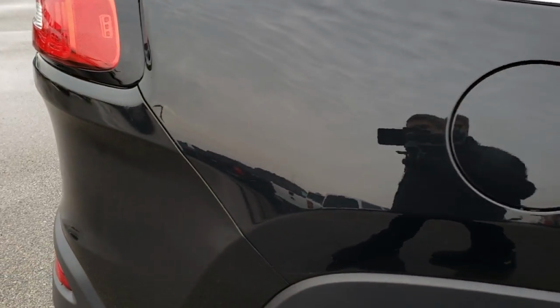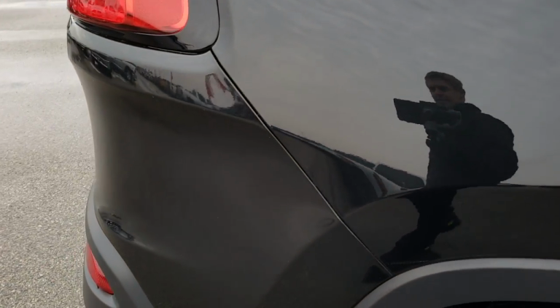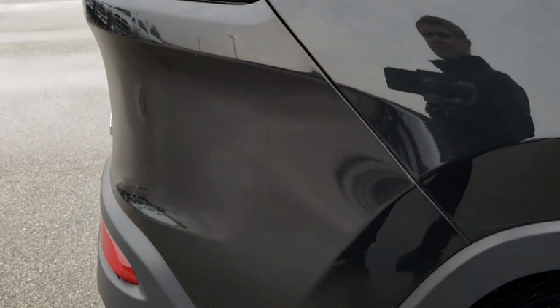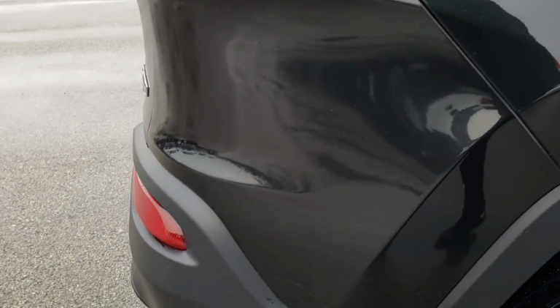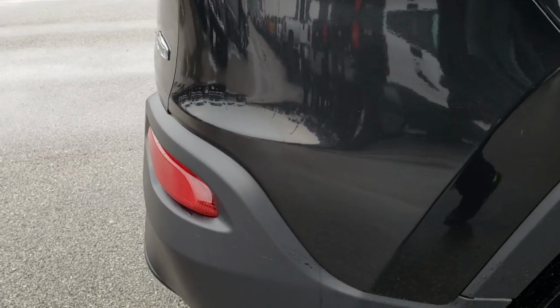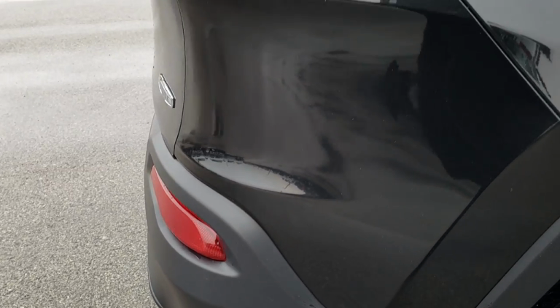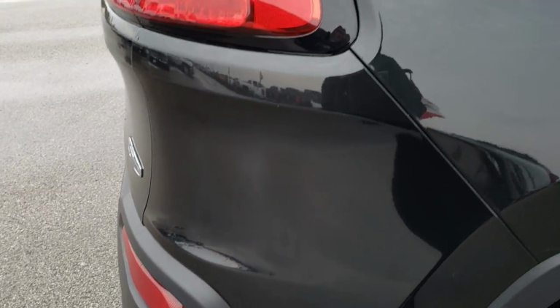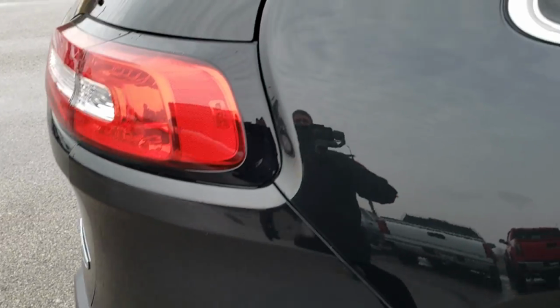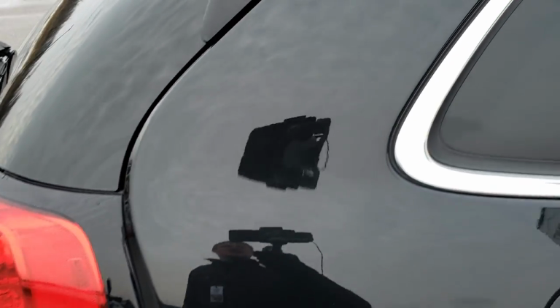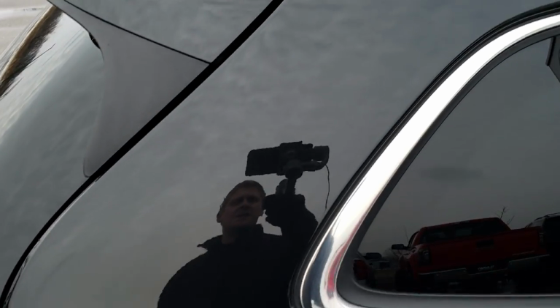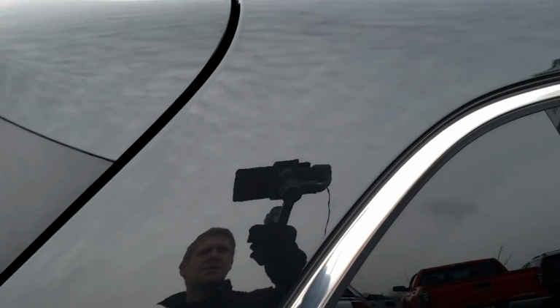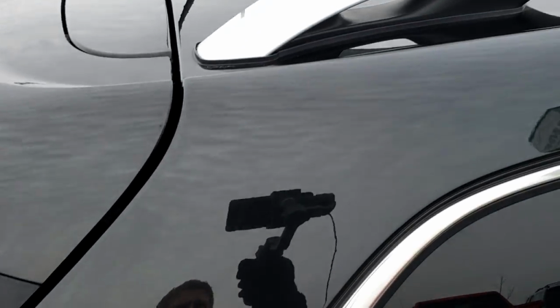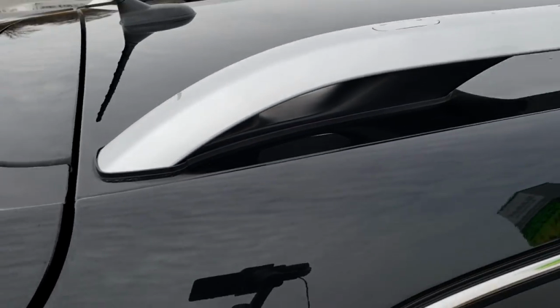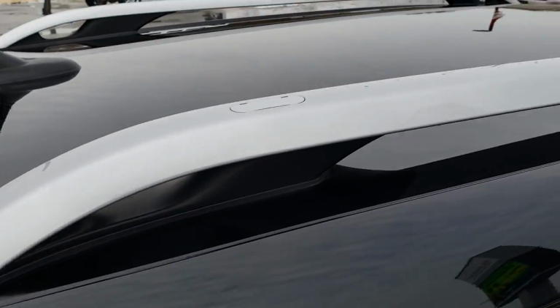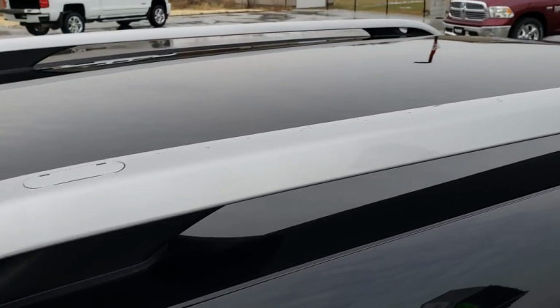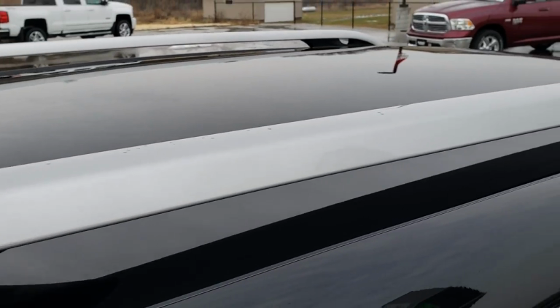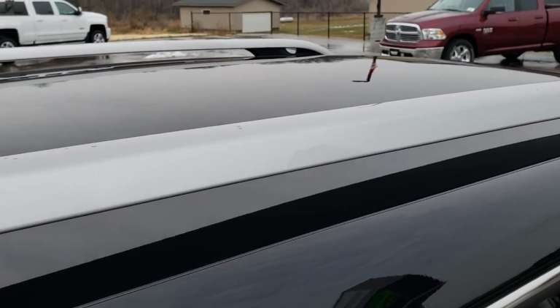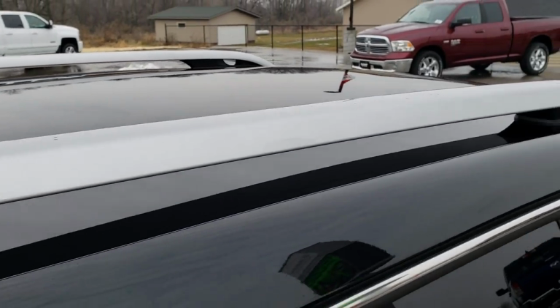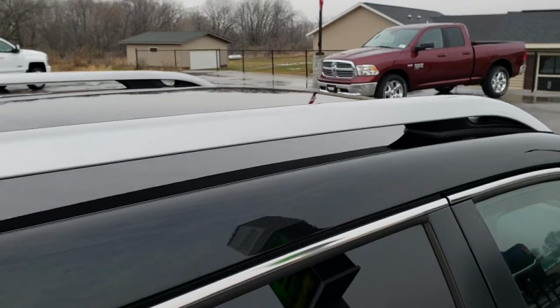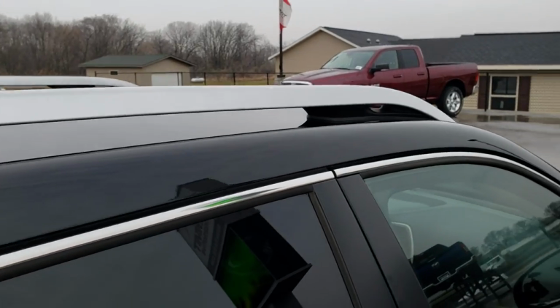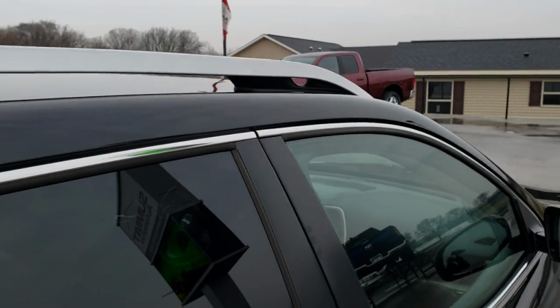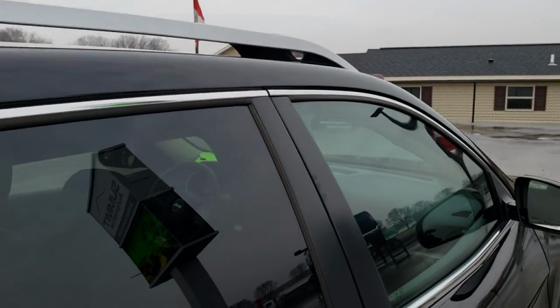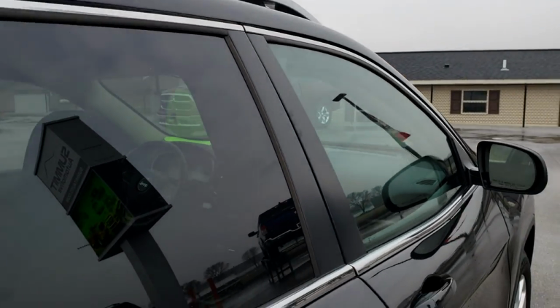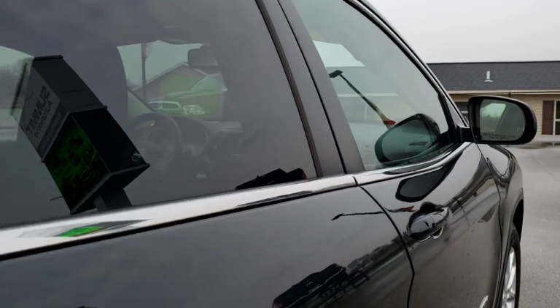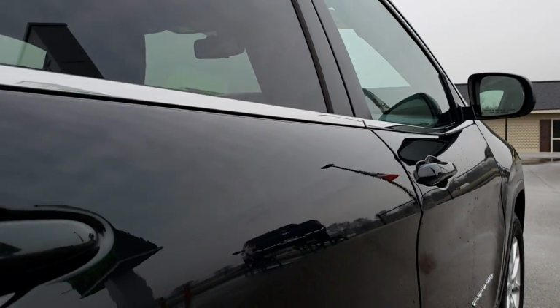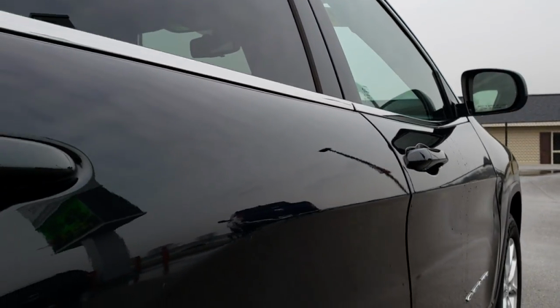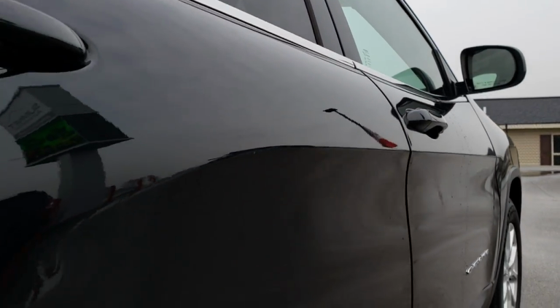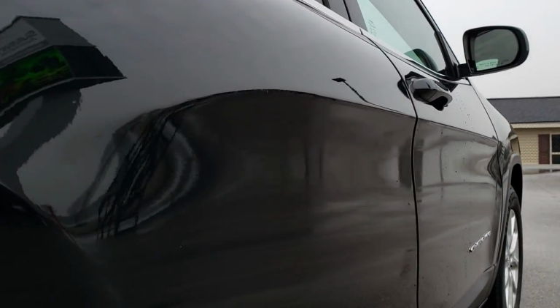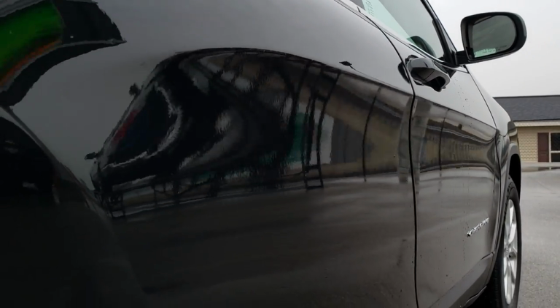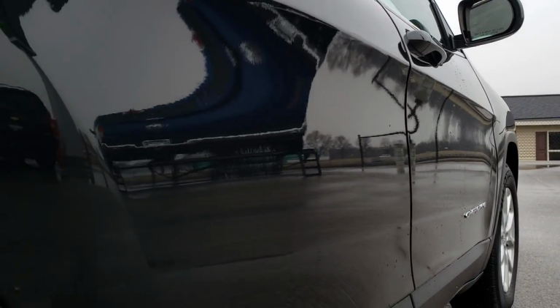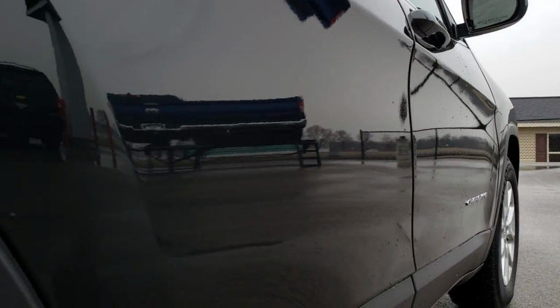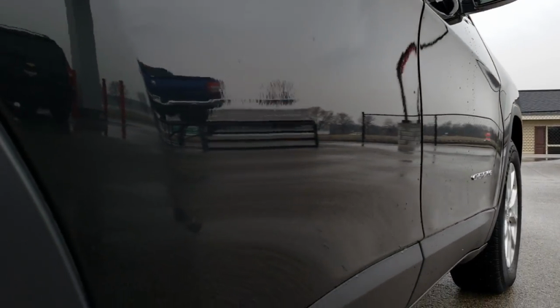We take these HD videos, especially on these higher mileage vehicles, so that you can see the car, hear the car, and have confidence in the vehicle you're looking at before you even make the trip. Down this side, really clean.